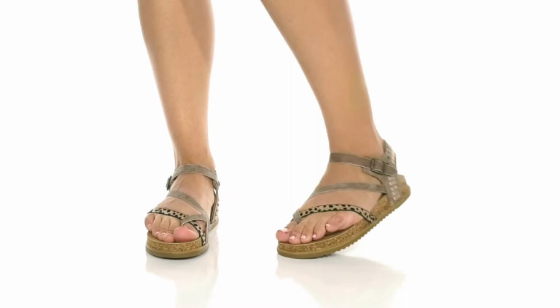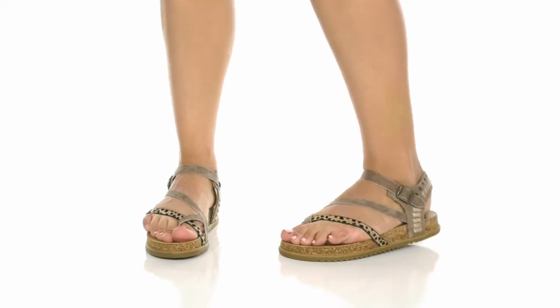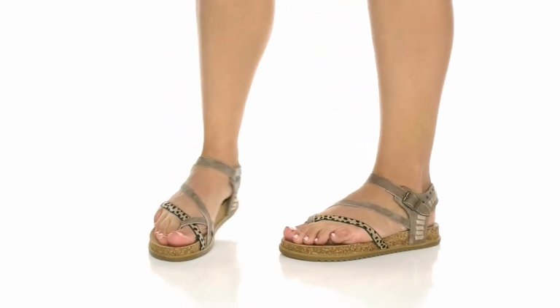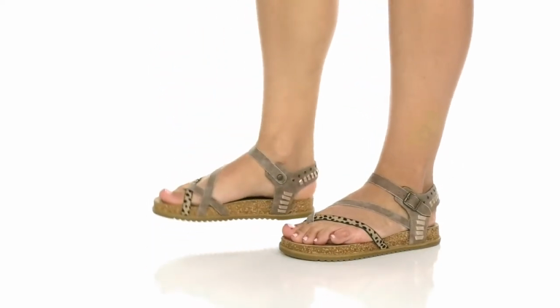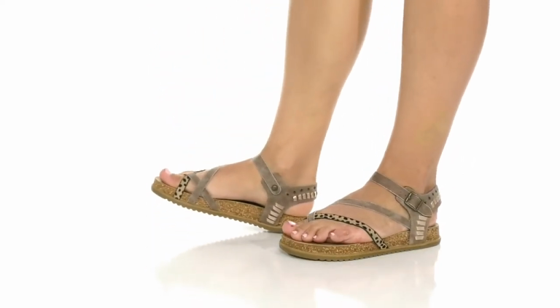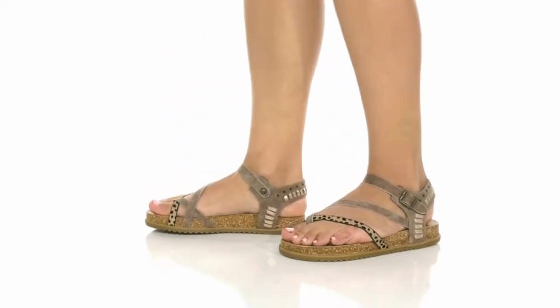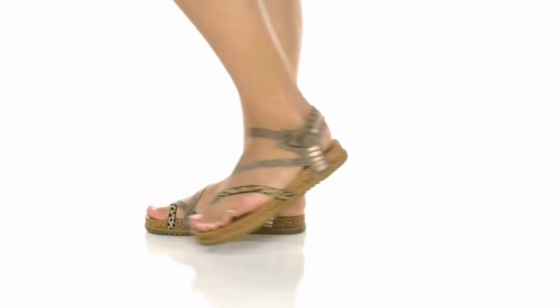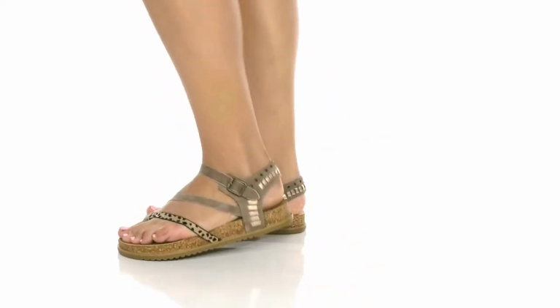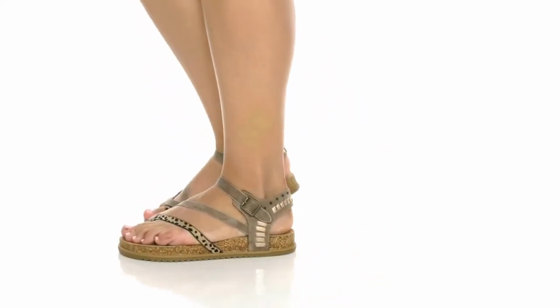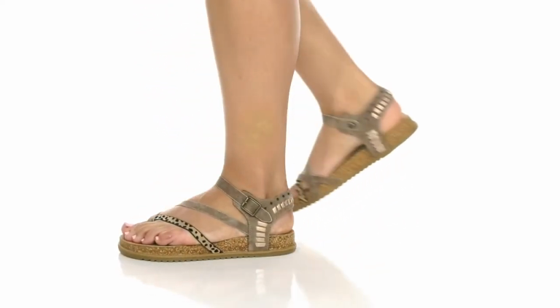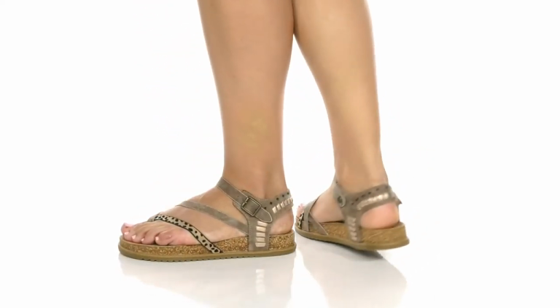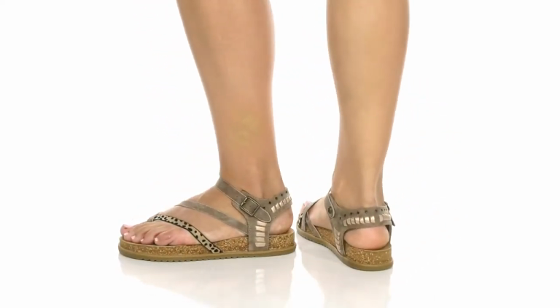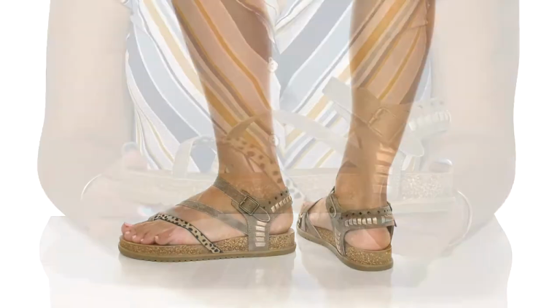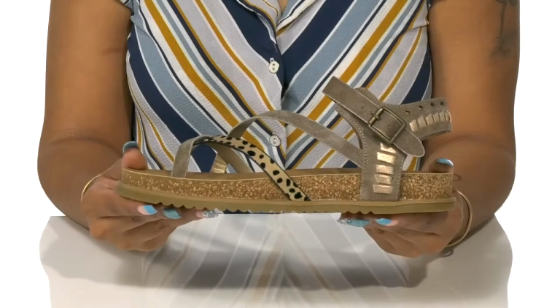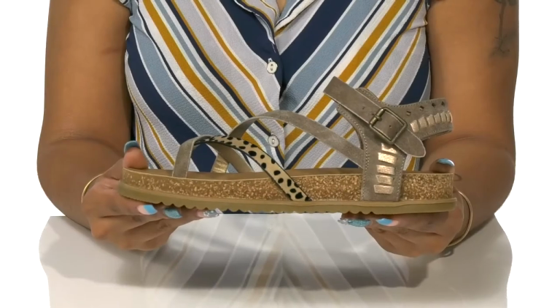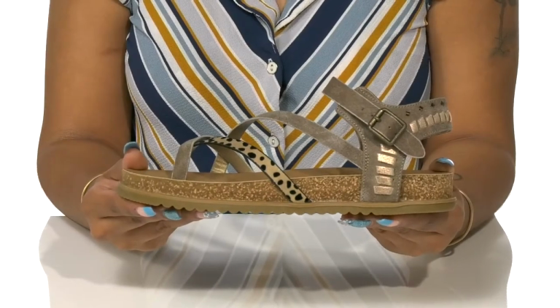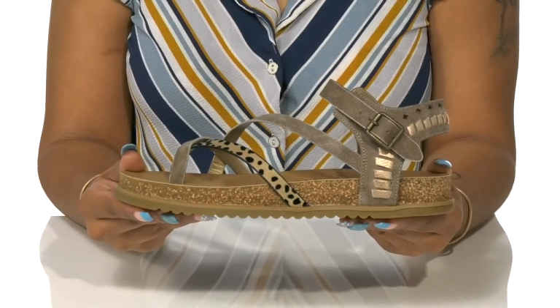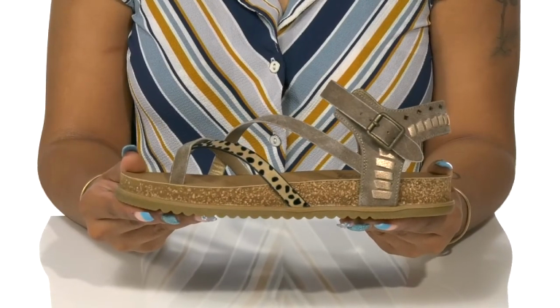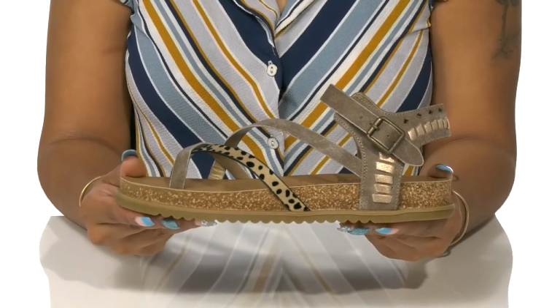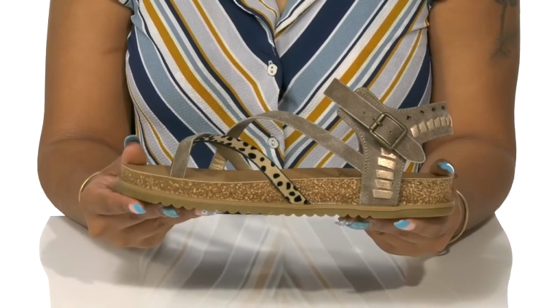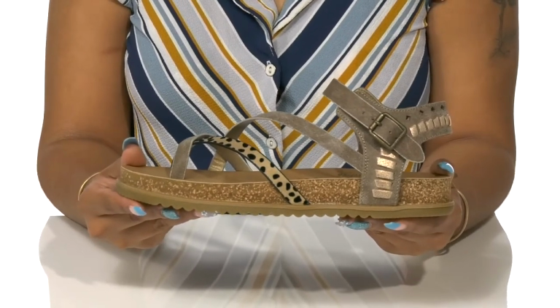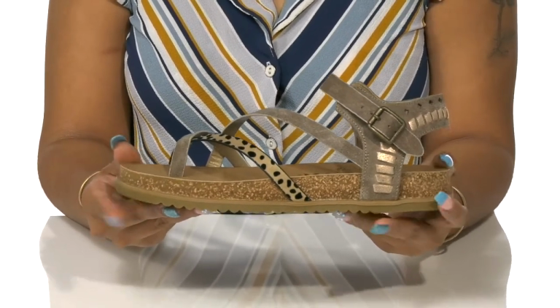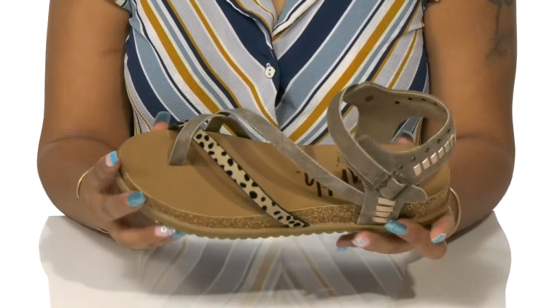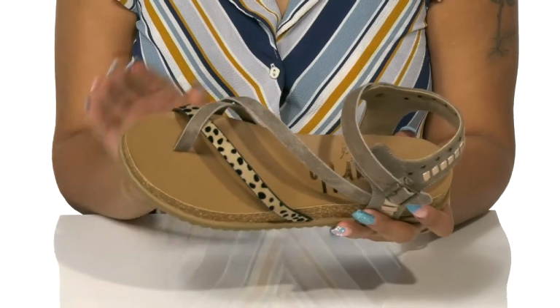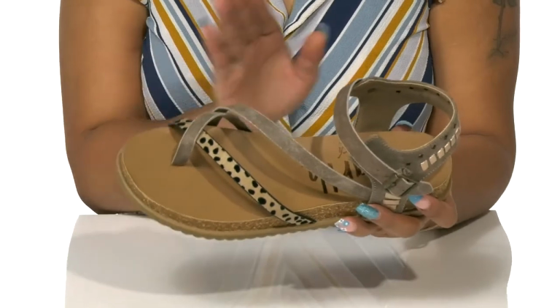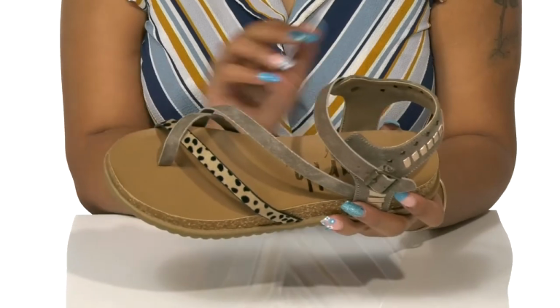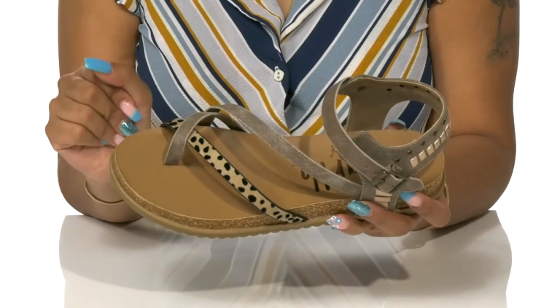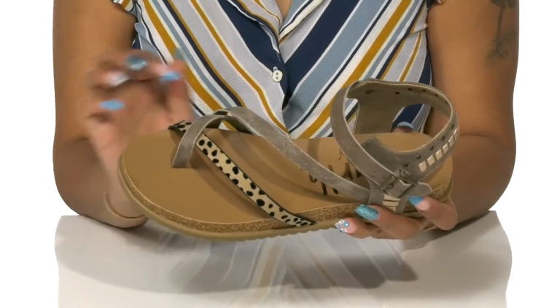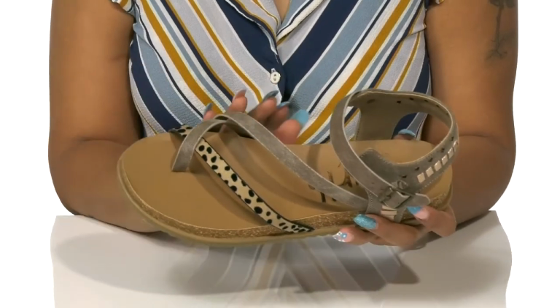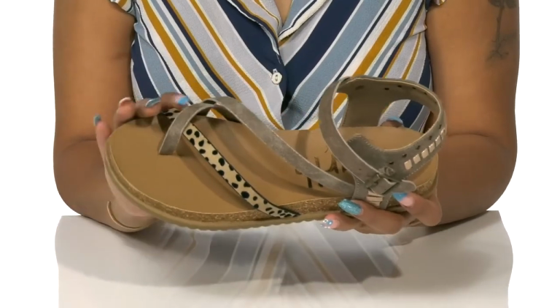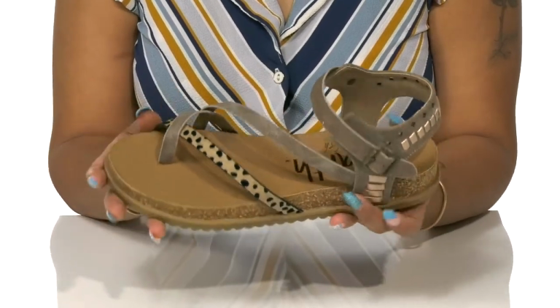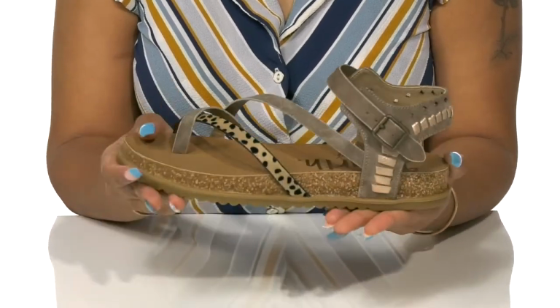Keep it comfy while adding a little bit of flair to a very on-trend look this season in these sandals by Blowfish. We all know that the trend this season is a super strappy summer sandal, which is why you'll love this silhouette.